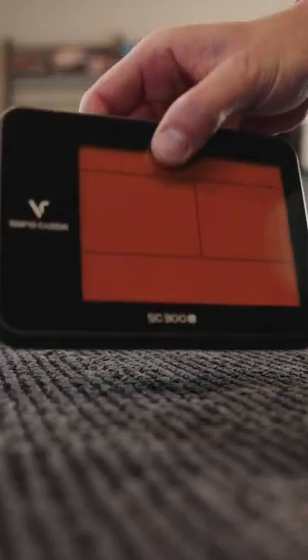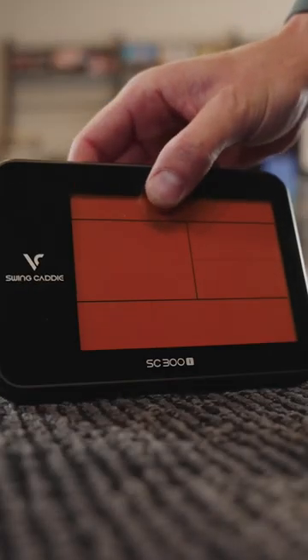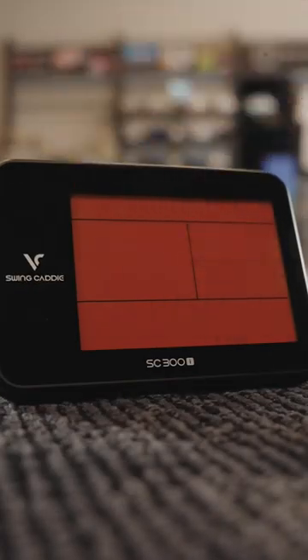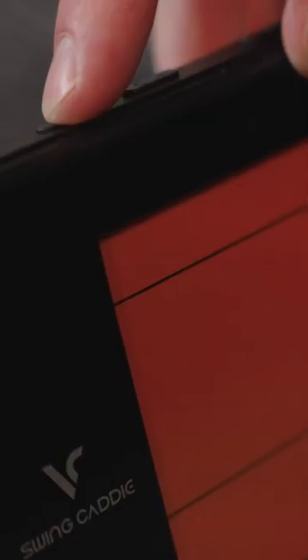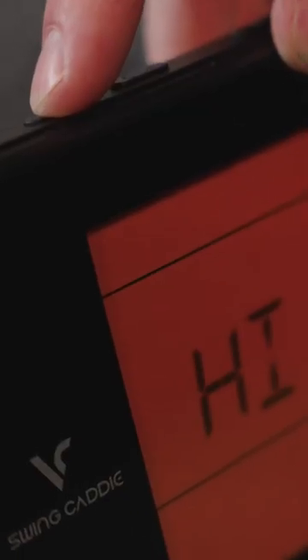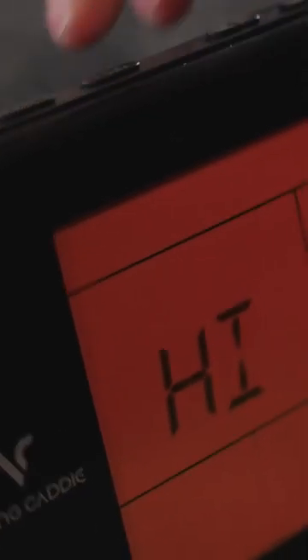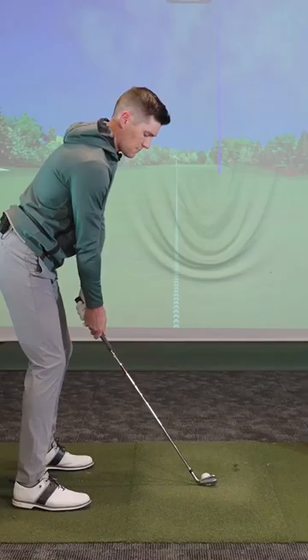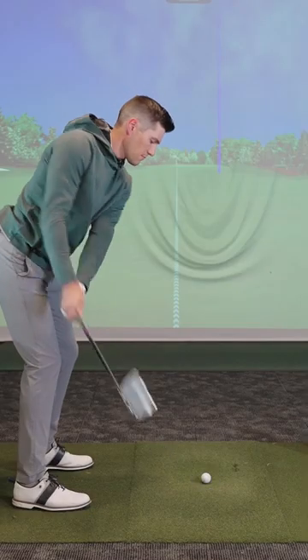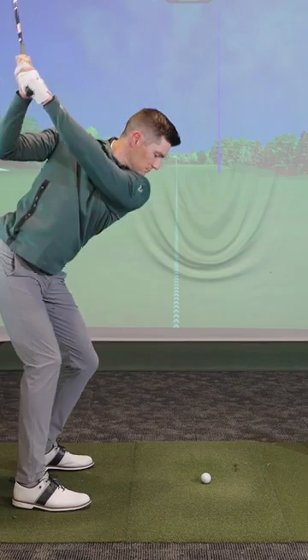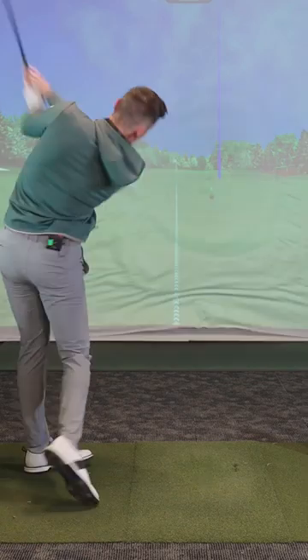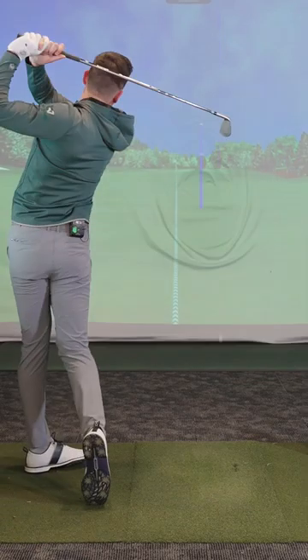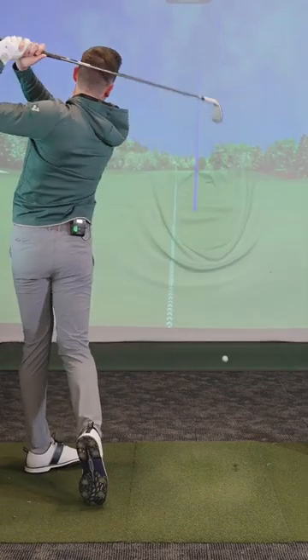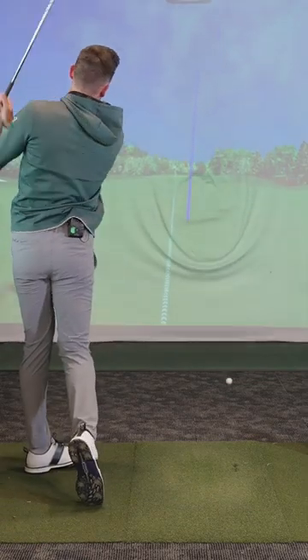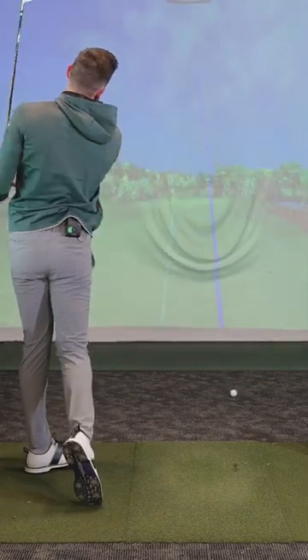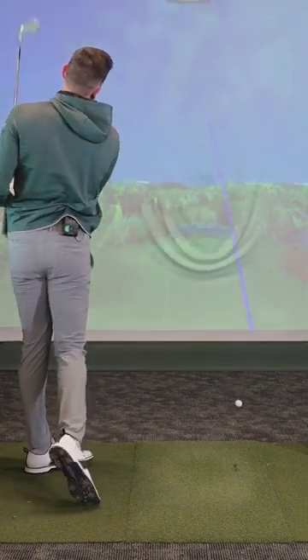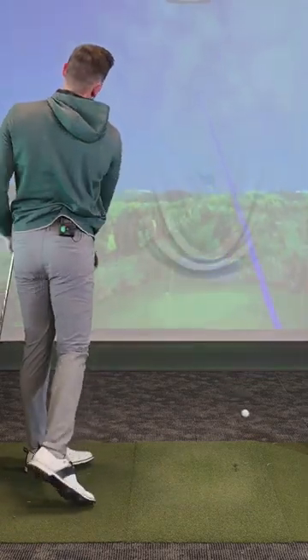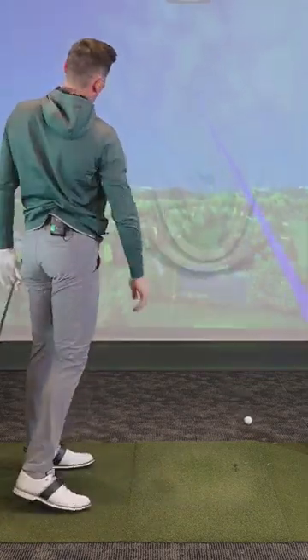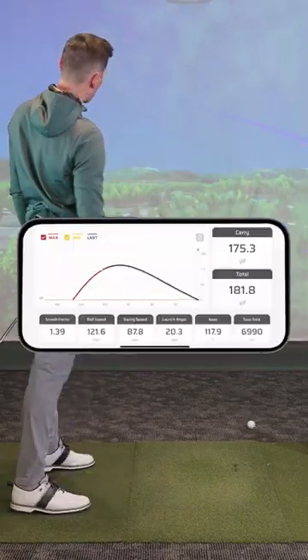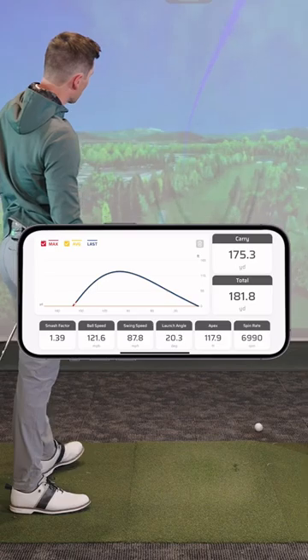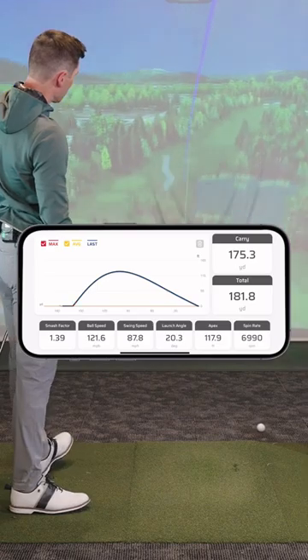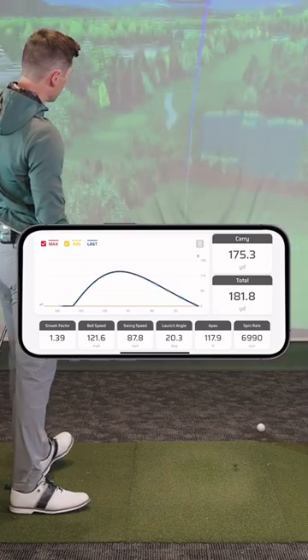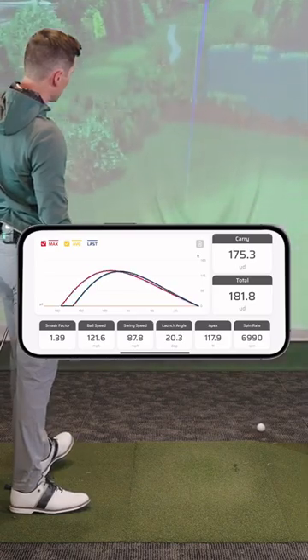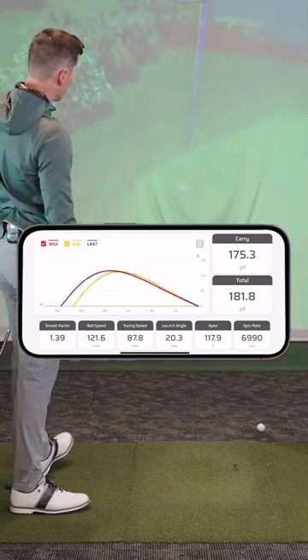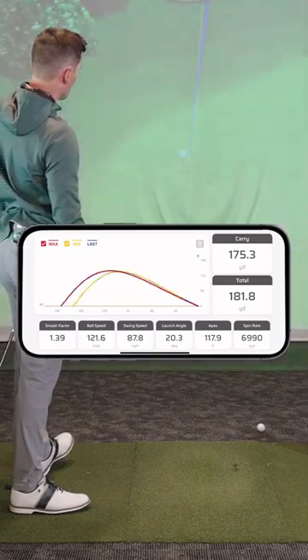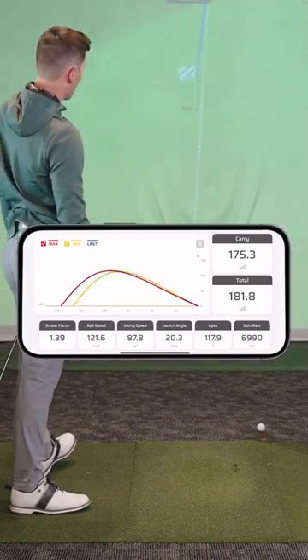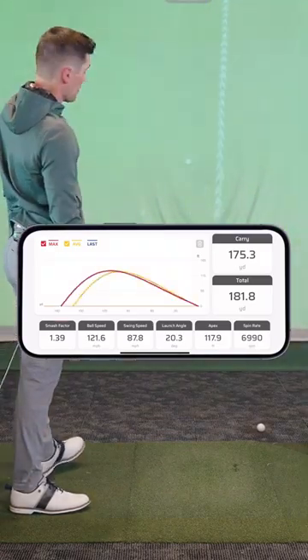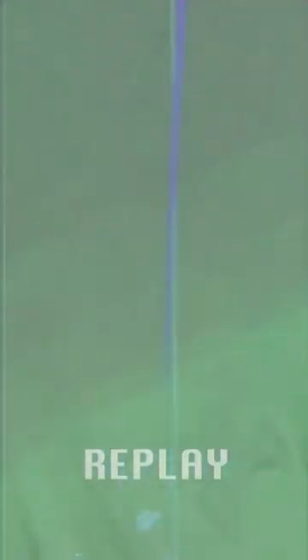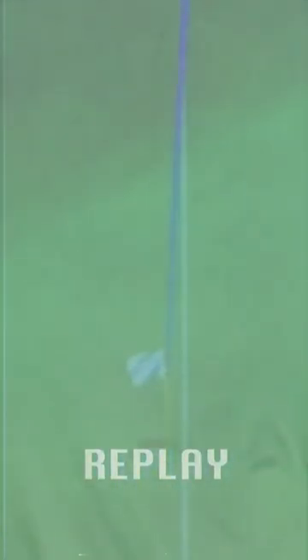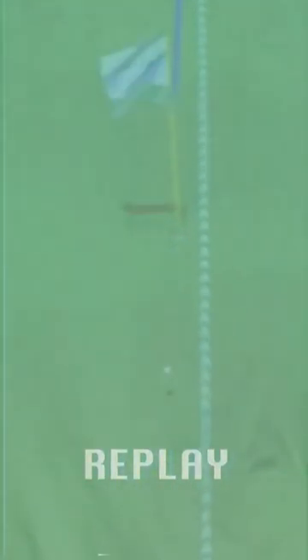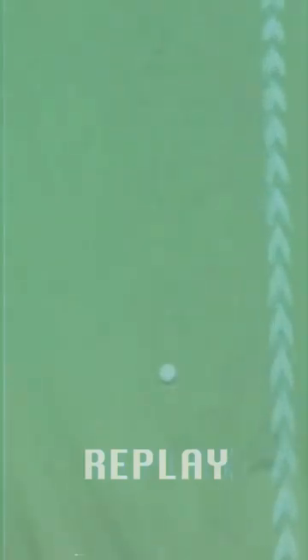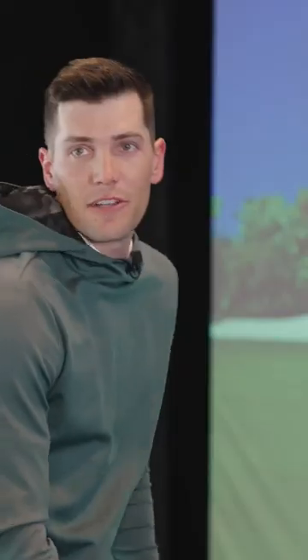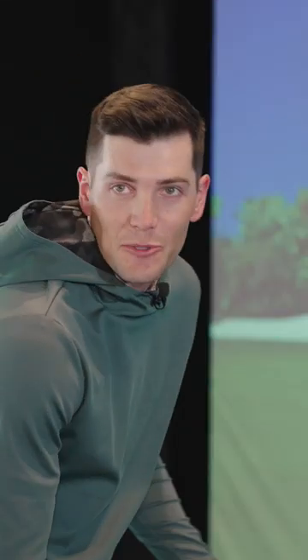Really cool piece of tech — you put it behind you while you hit some shots. A little bit more pure there. That hit the flag! That could have been fun if it just went in.